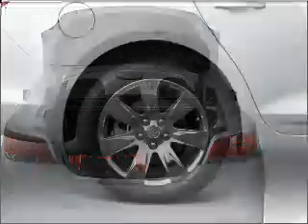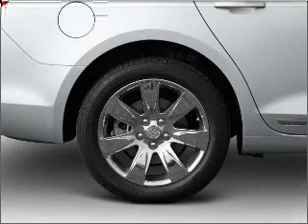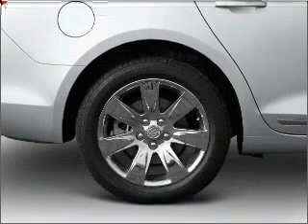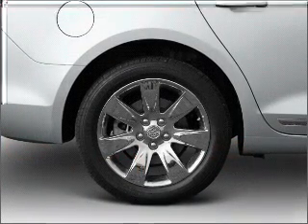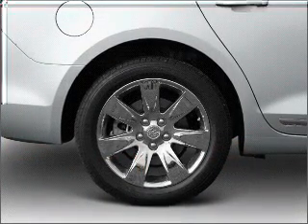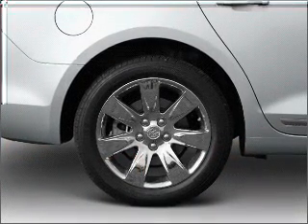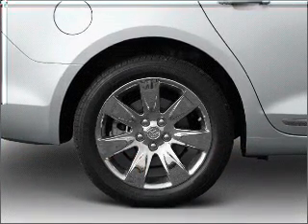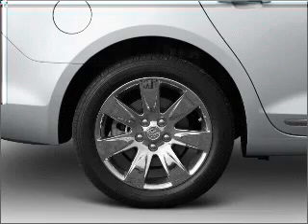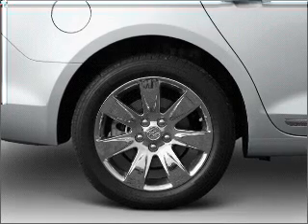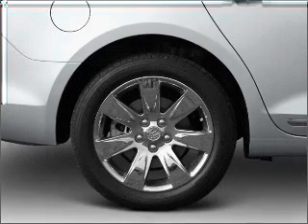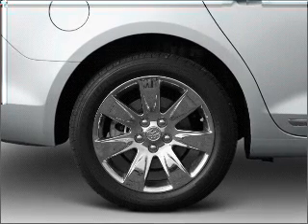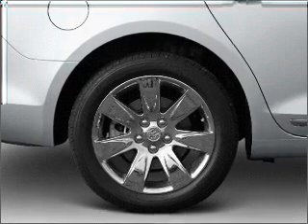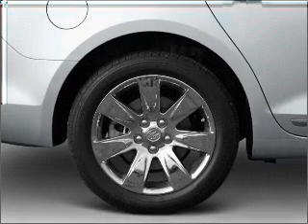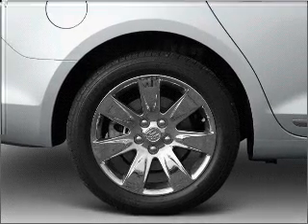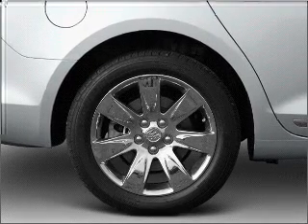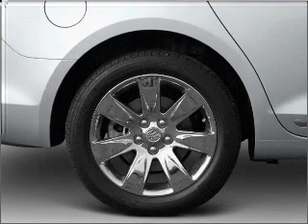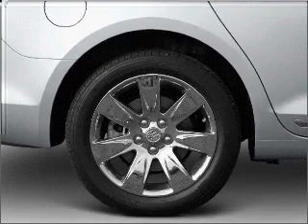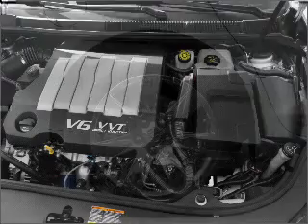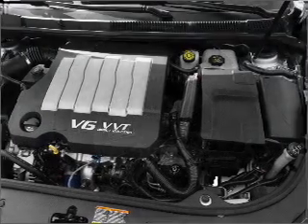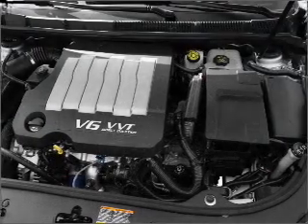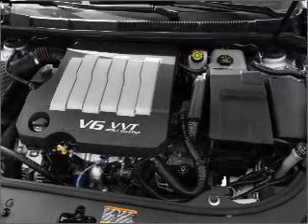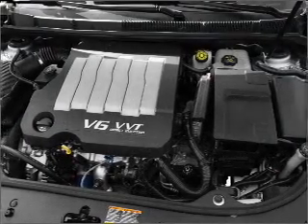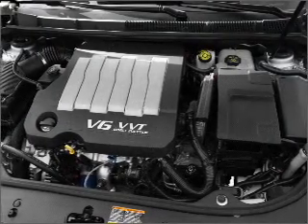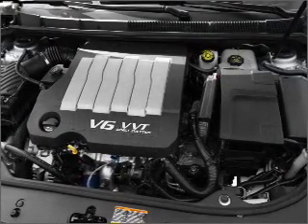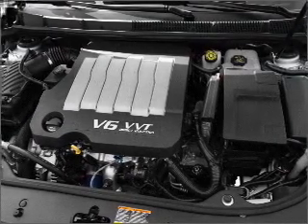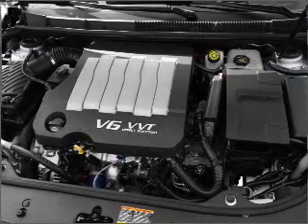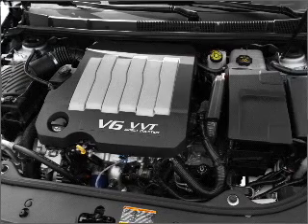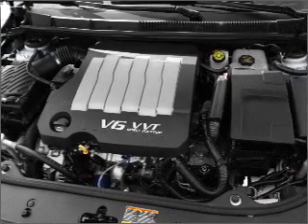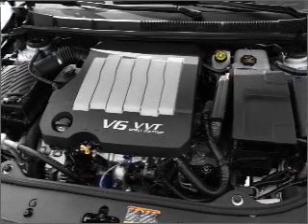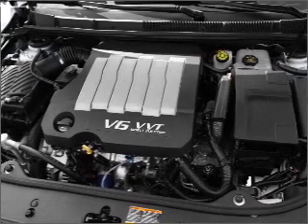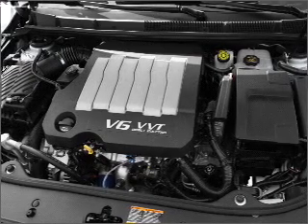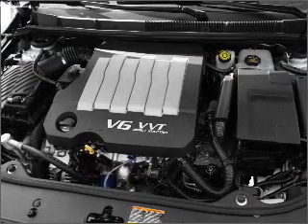Air conditioning, power door locks, power windows, power steering, cruise control, power mirrors, an alarm system, and an AM-FM stereo with a CD player.